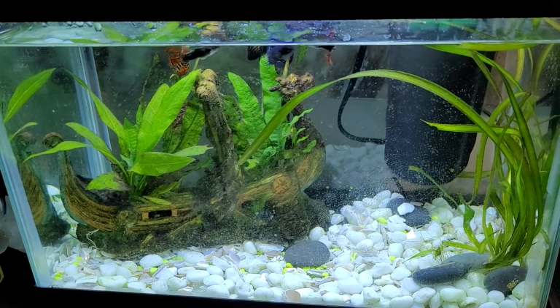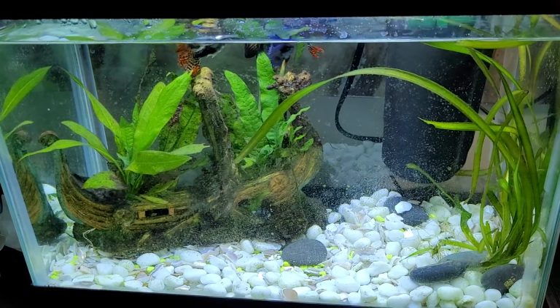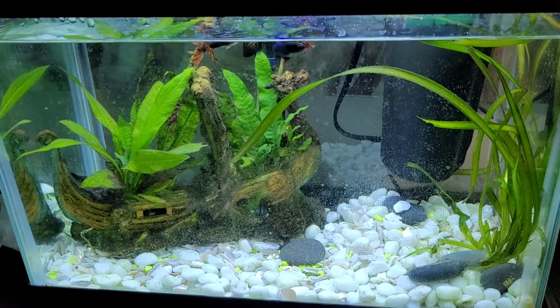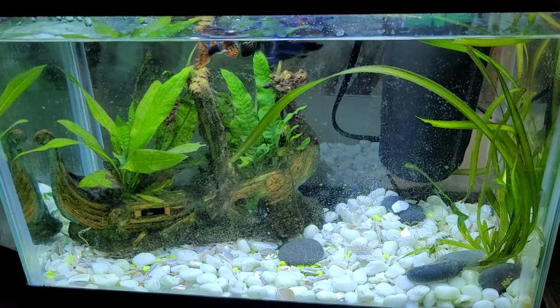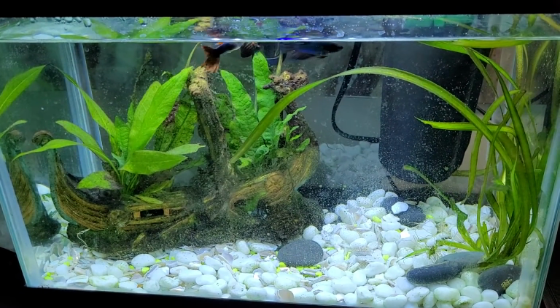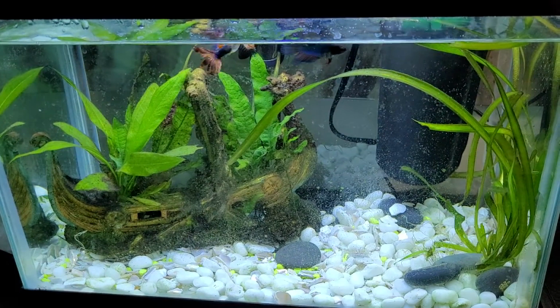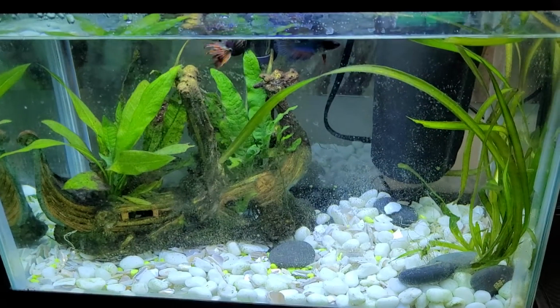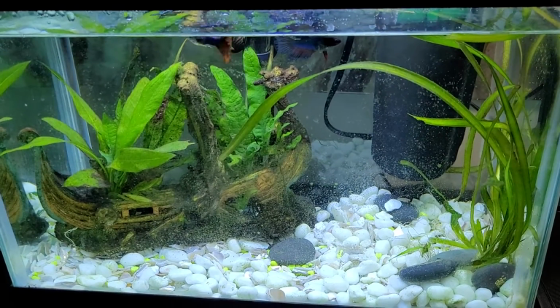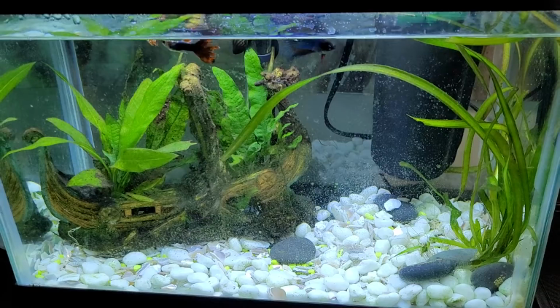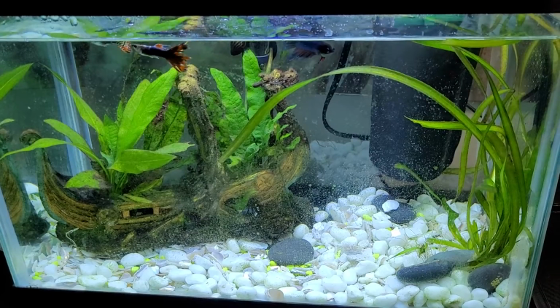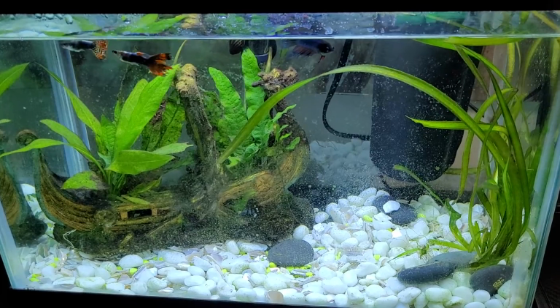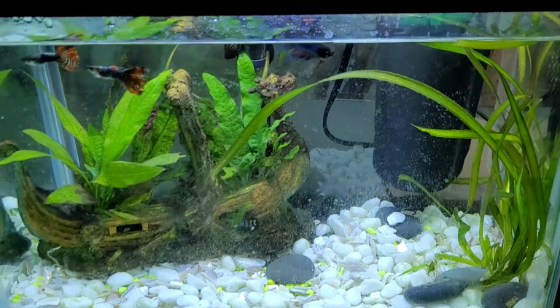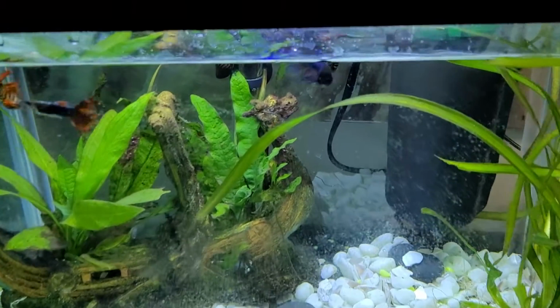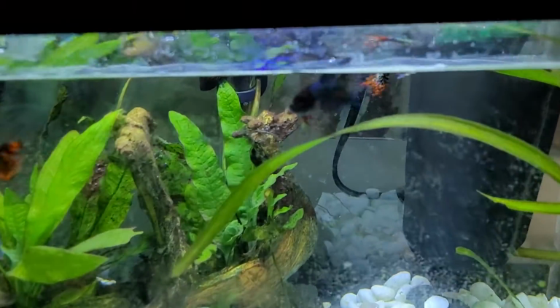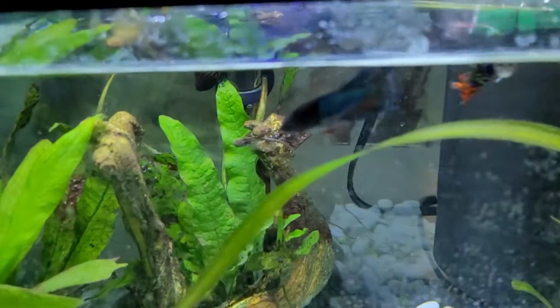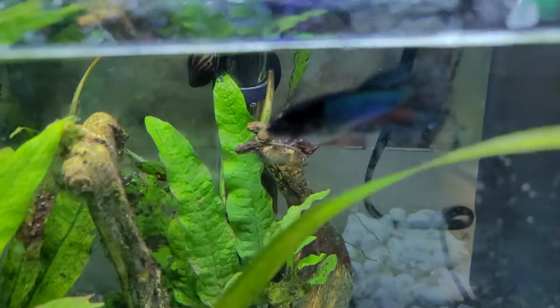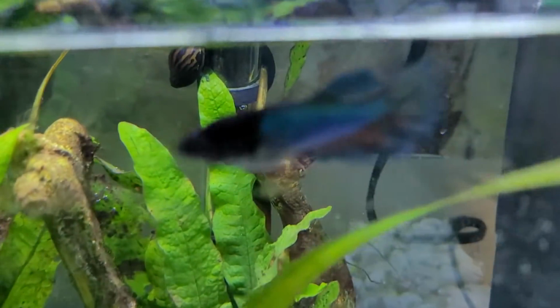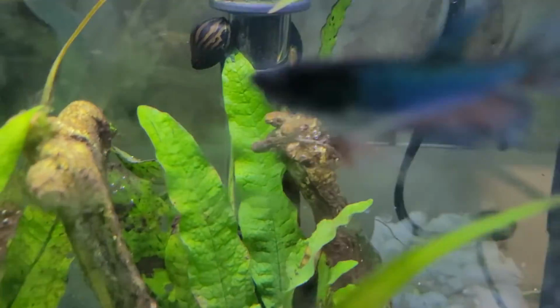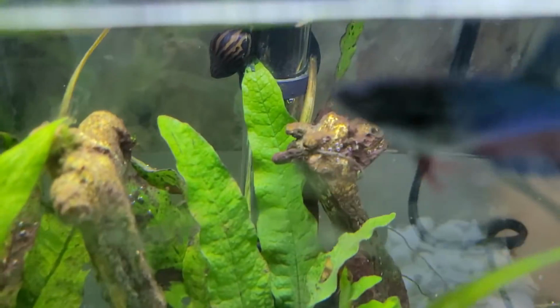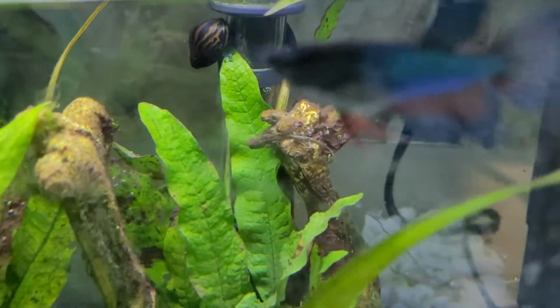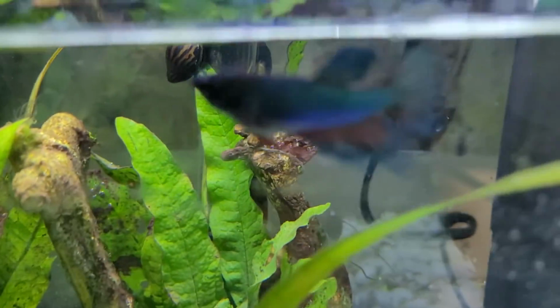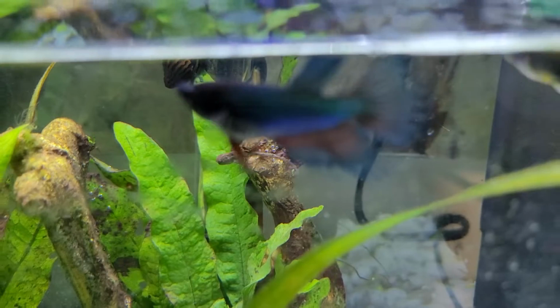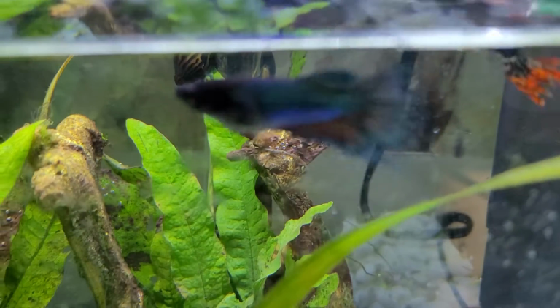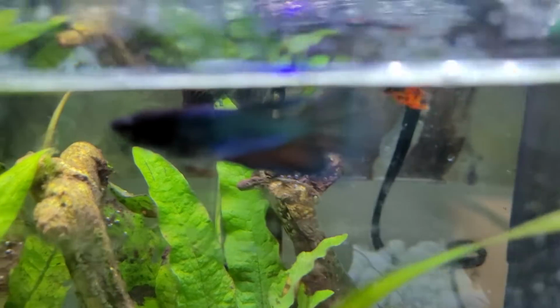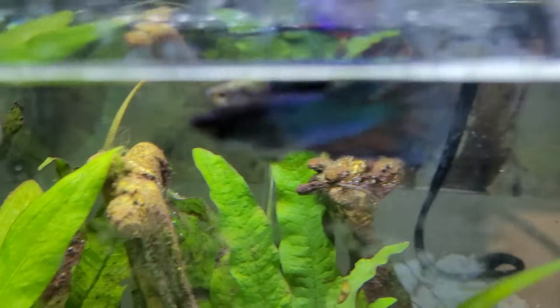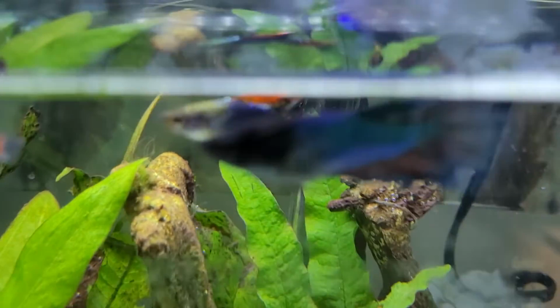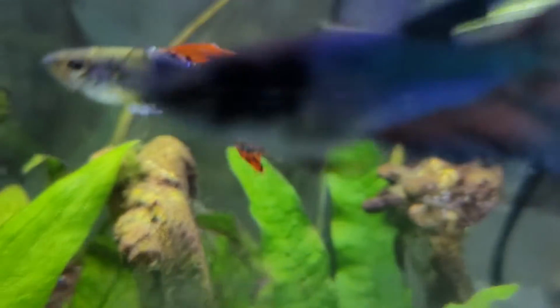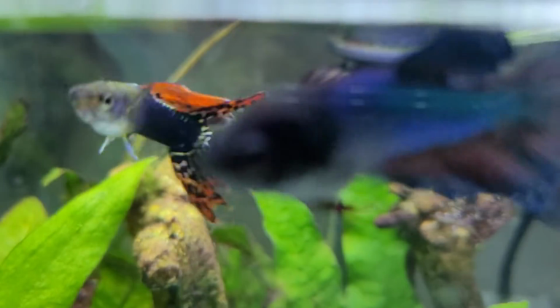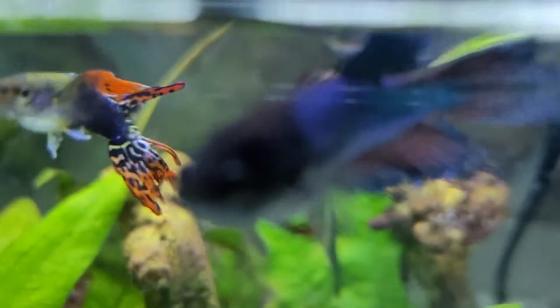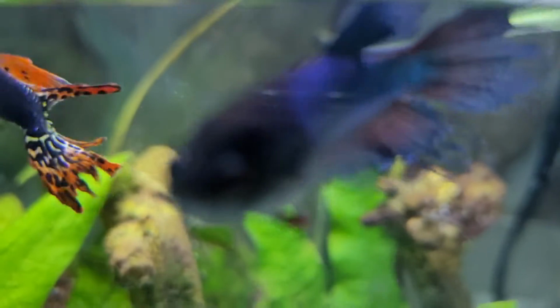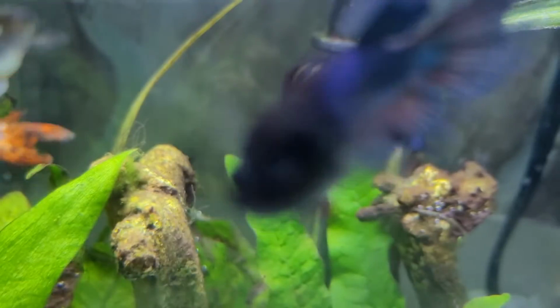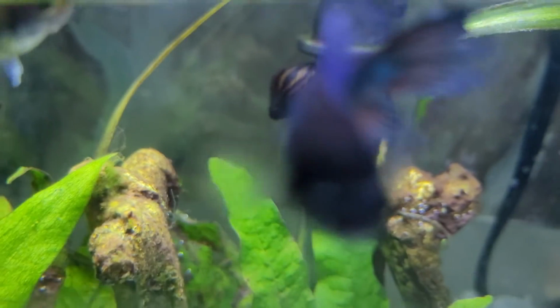This is my five-gallon guppy slash betta tank. This is my betta — that's Nola.